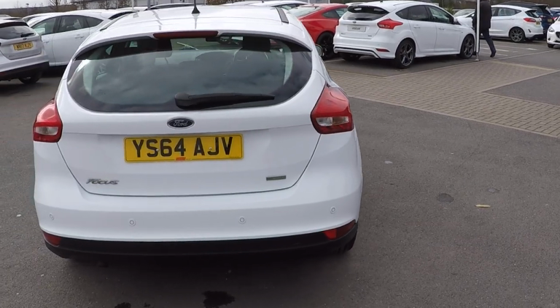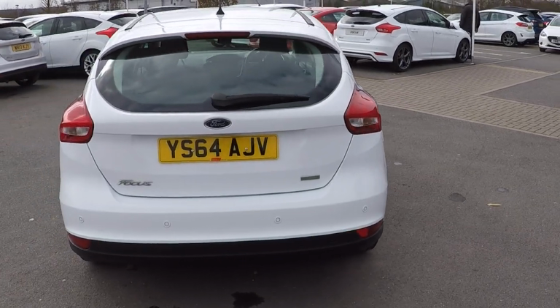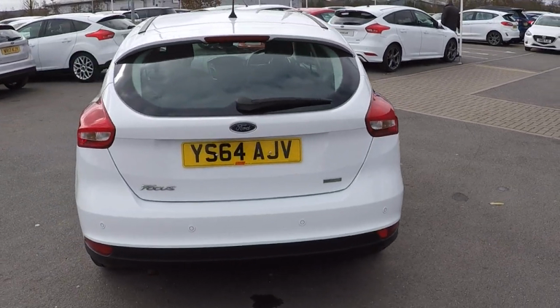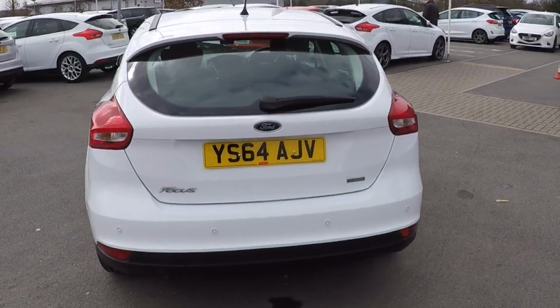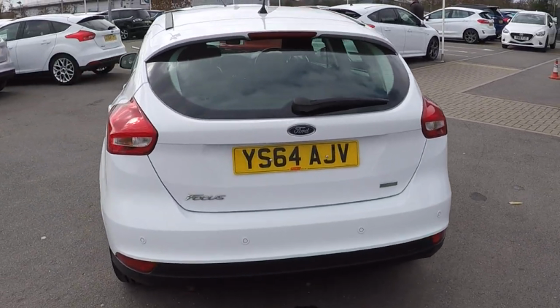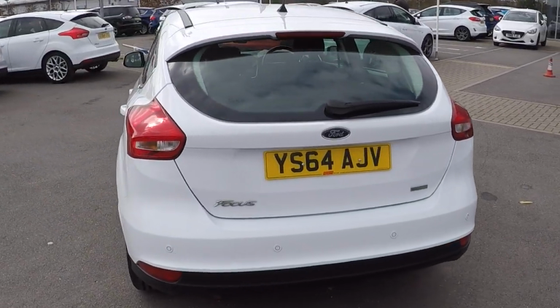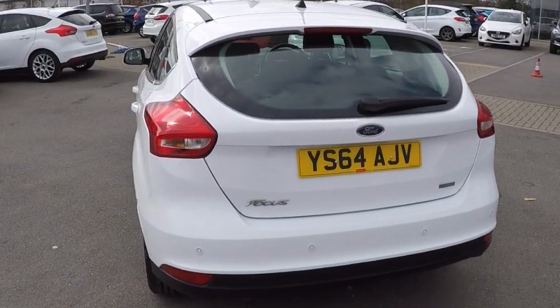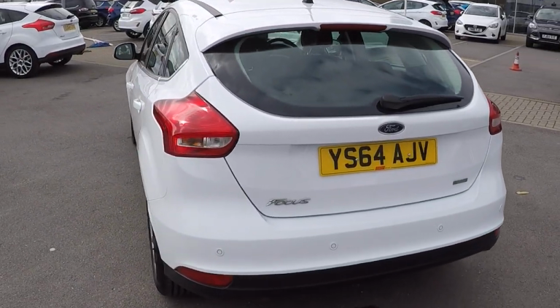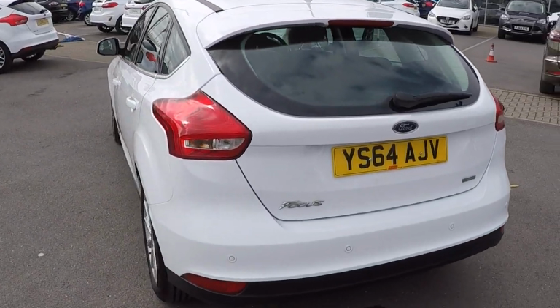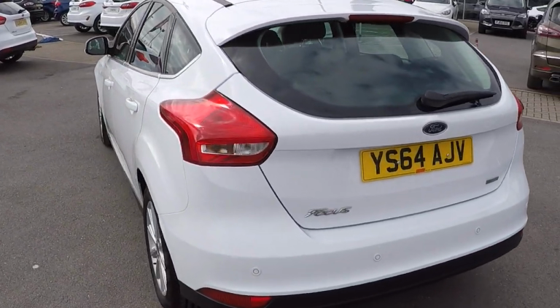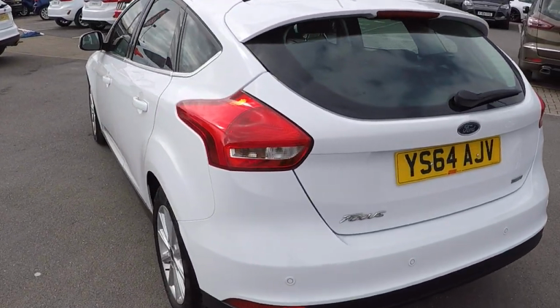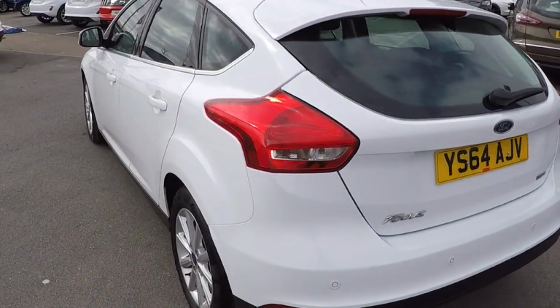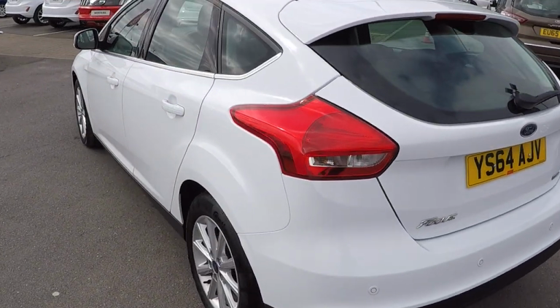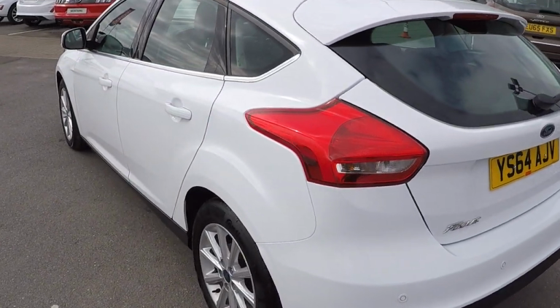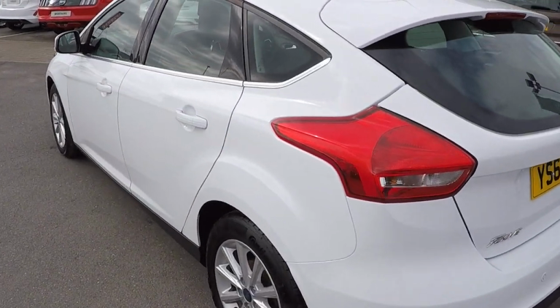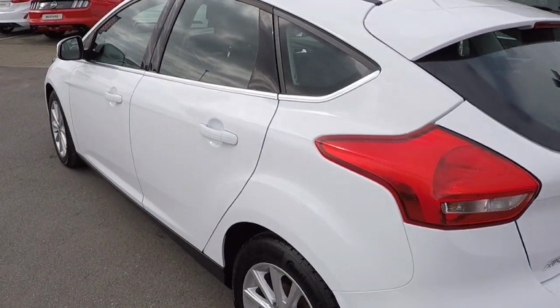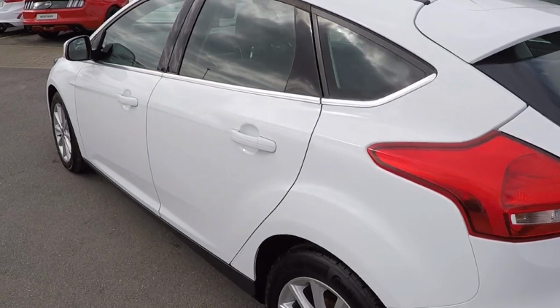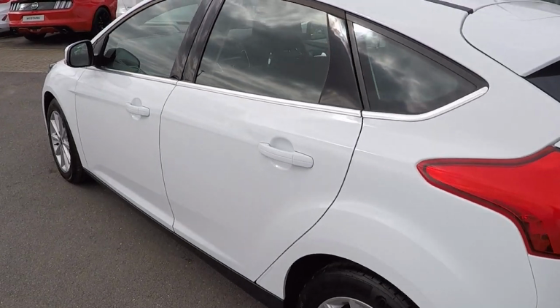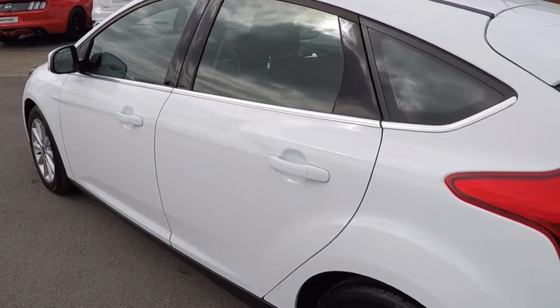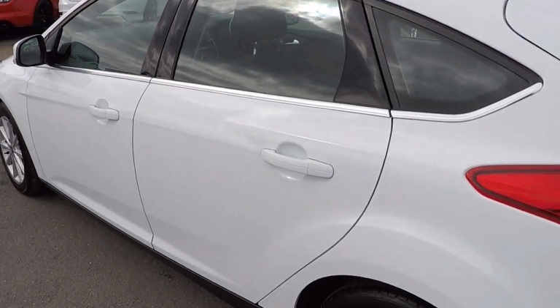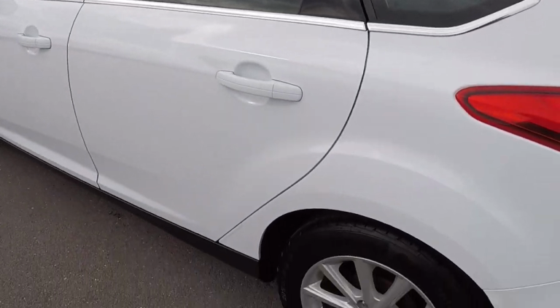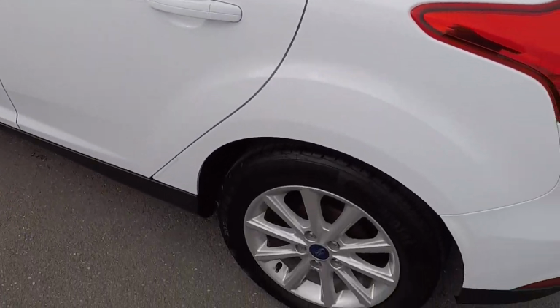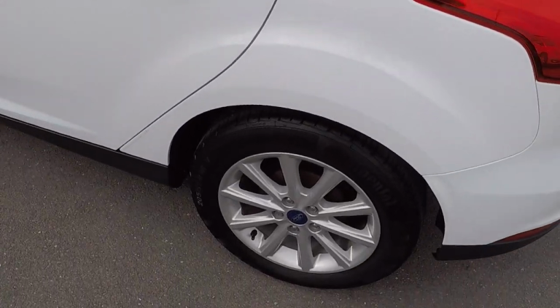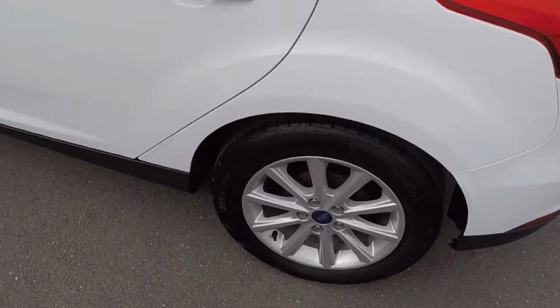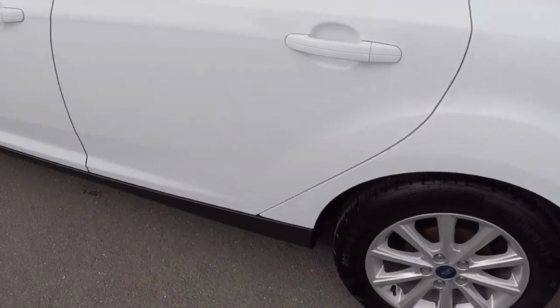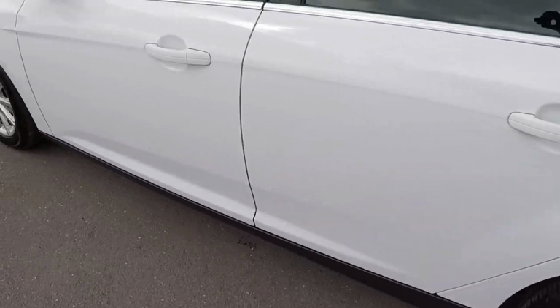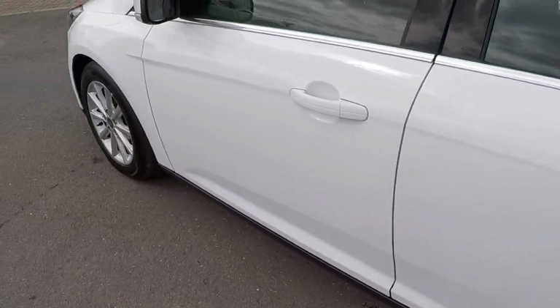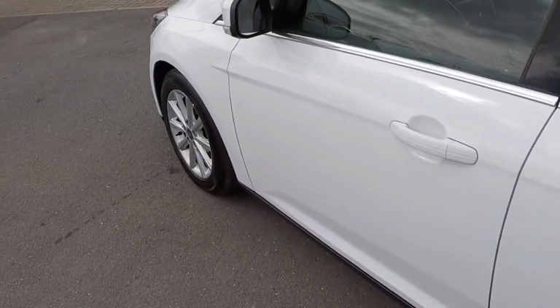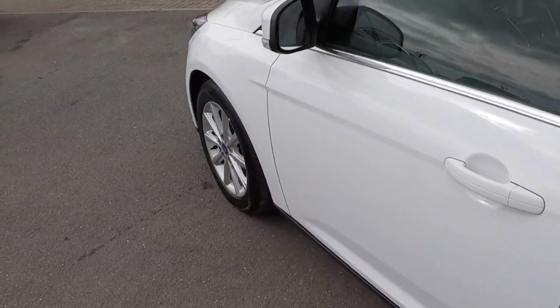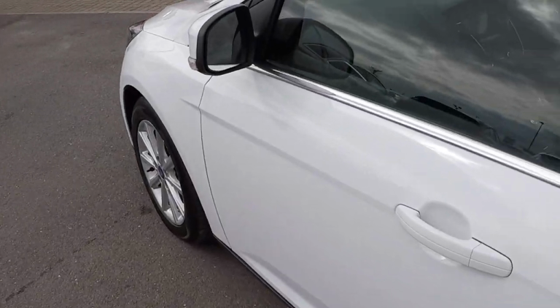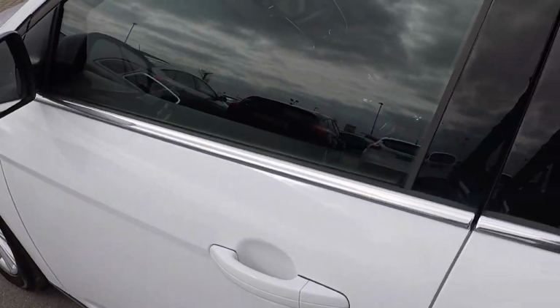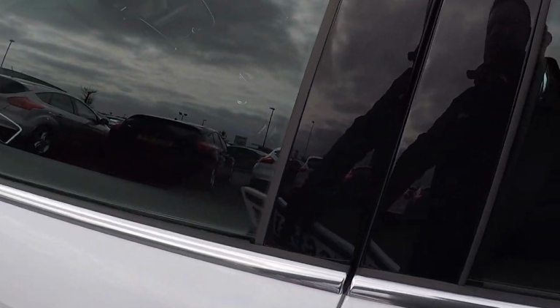Parking assist on the back there — your rear parking sensors to aid you in your parking with park pilot function on the inside to show you where the object is.